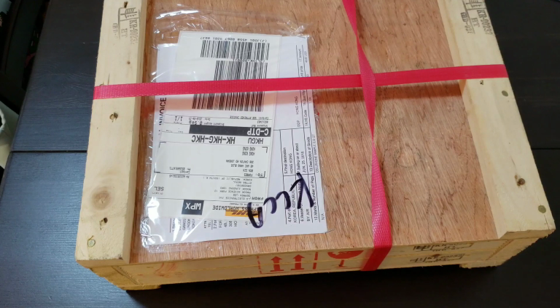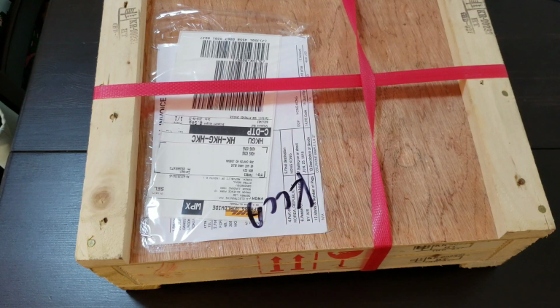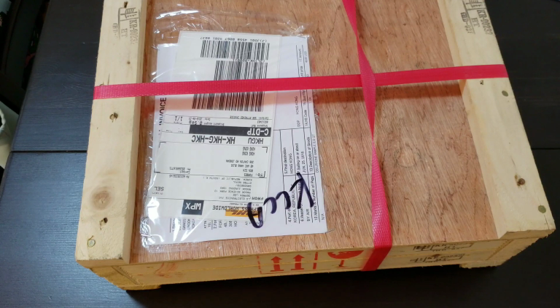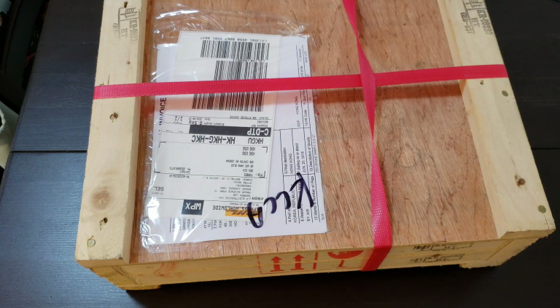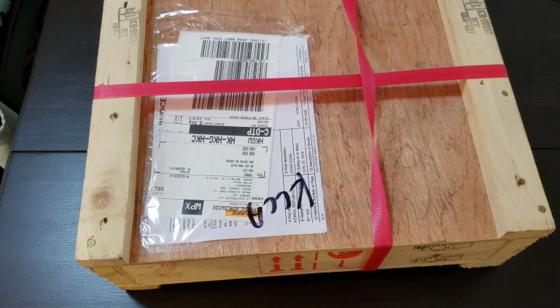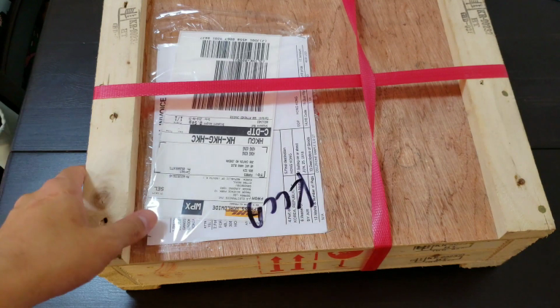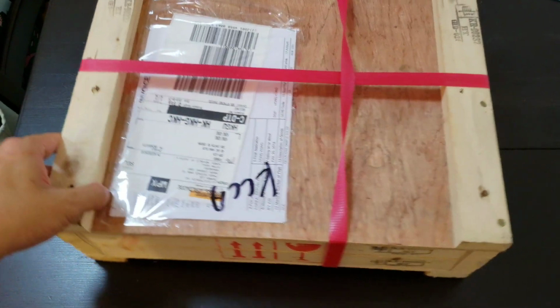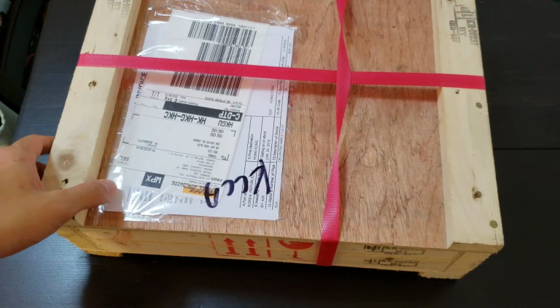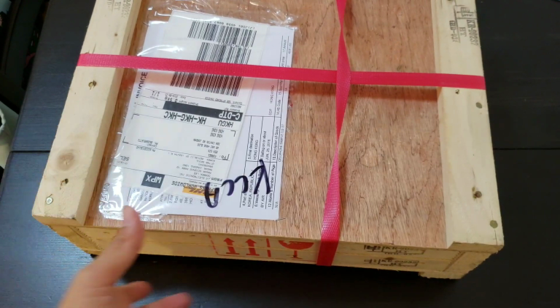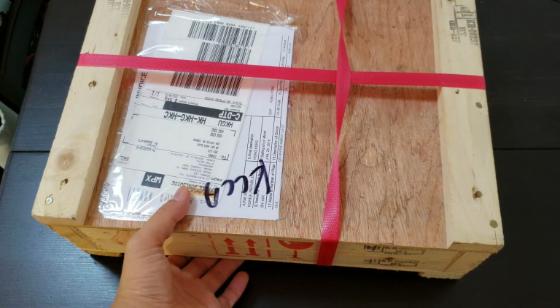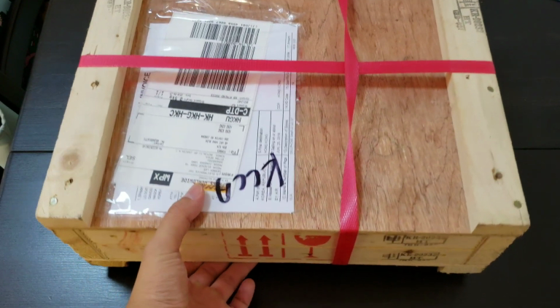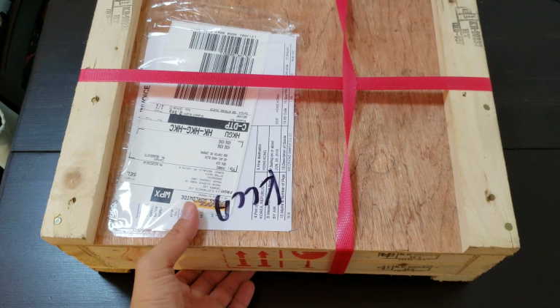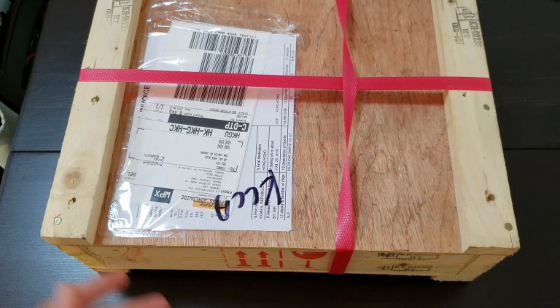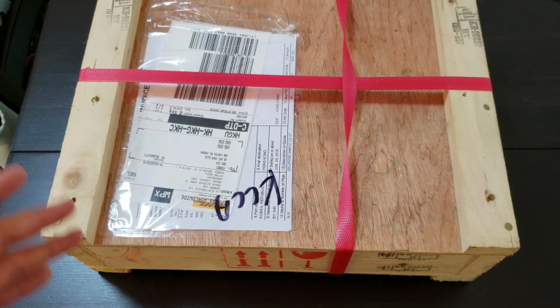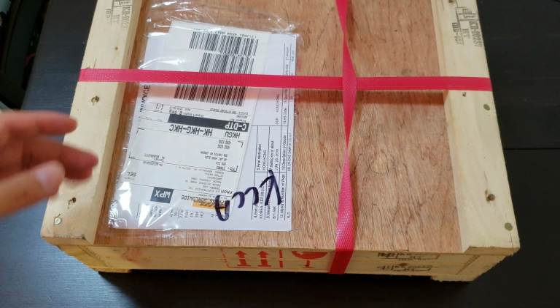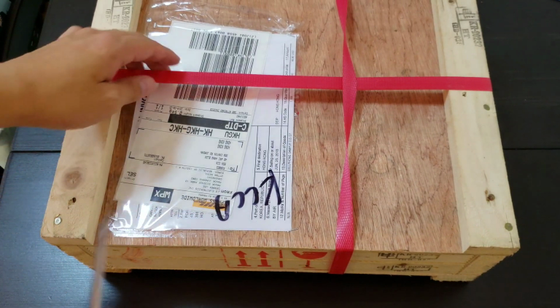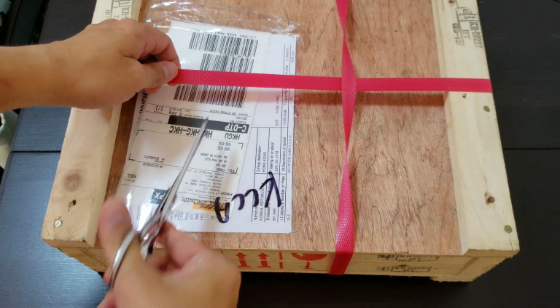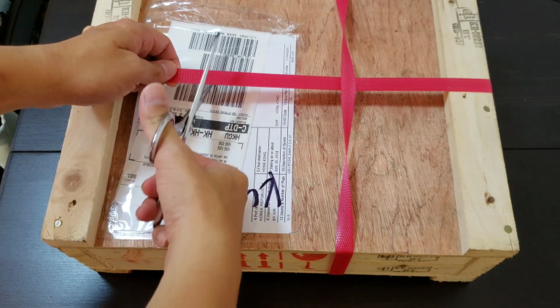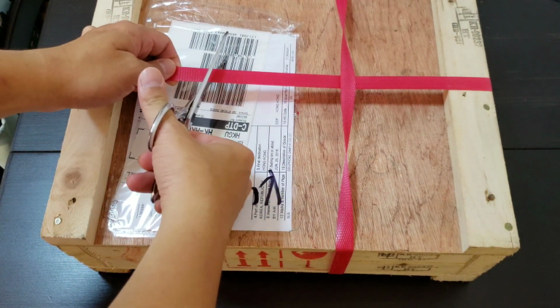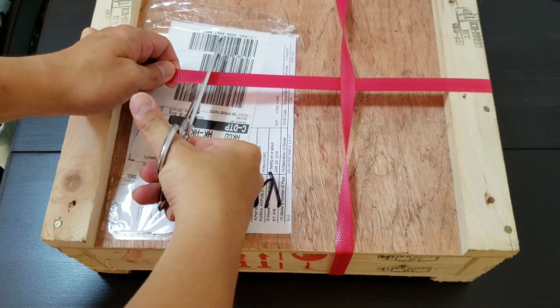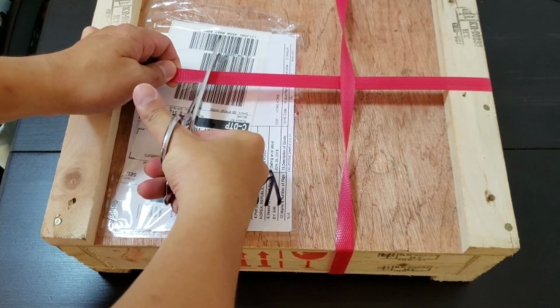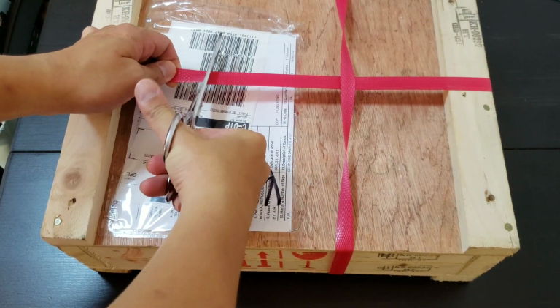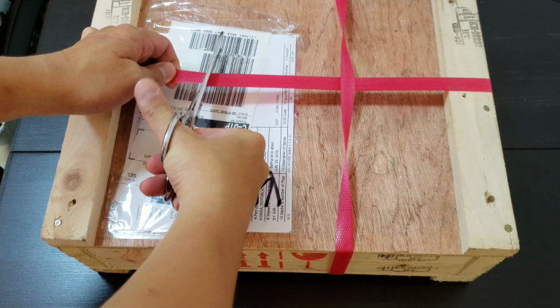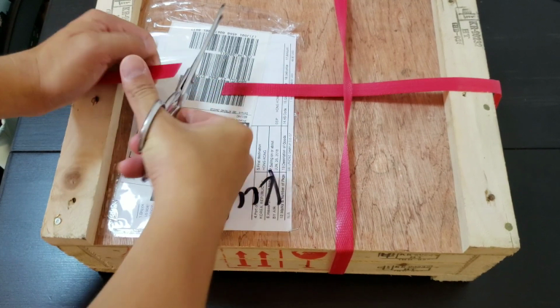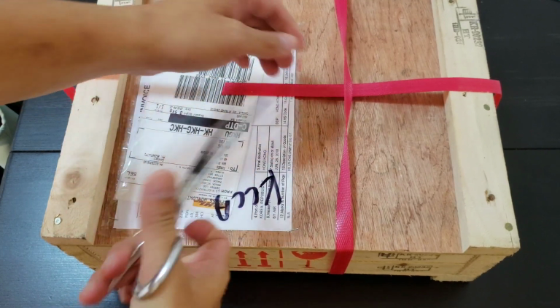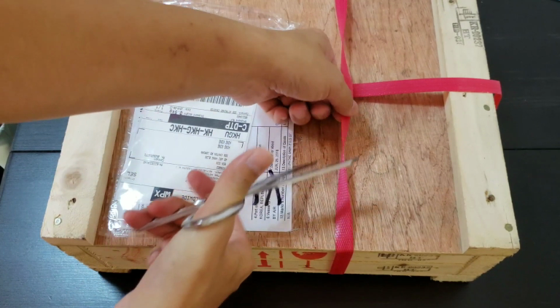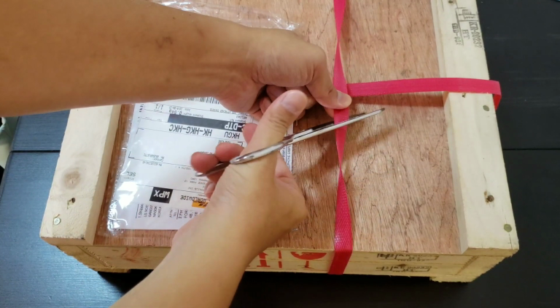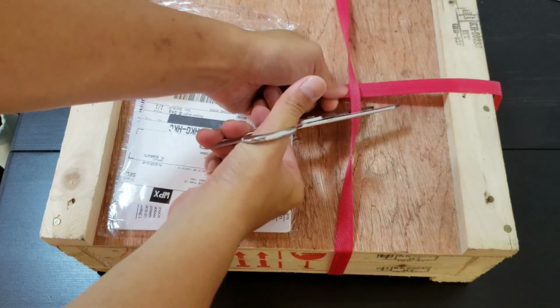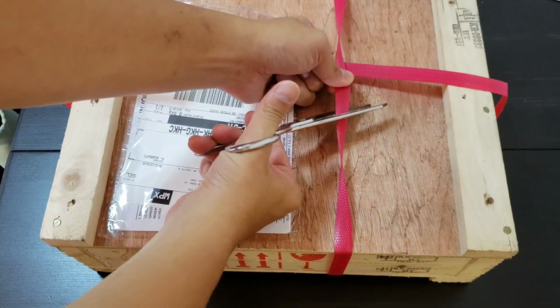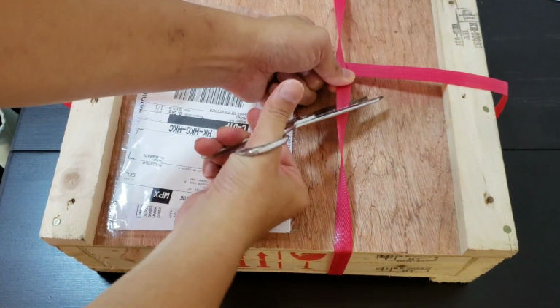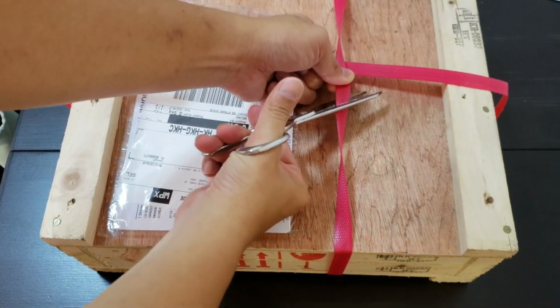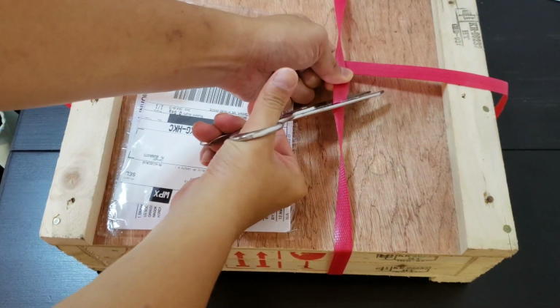Hey guys, I have an unboxing. This is a package from LG. I think this is another version of the LG G7, the final retail unit, because the unit that I have been using and testing was a pre-production unit. So this is the final review unit.